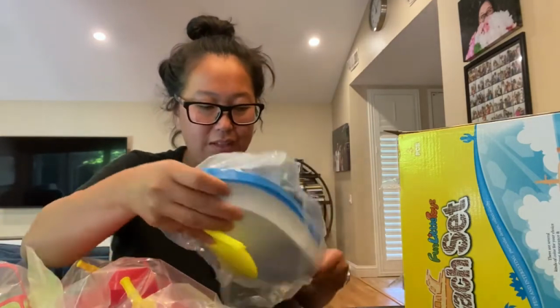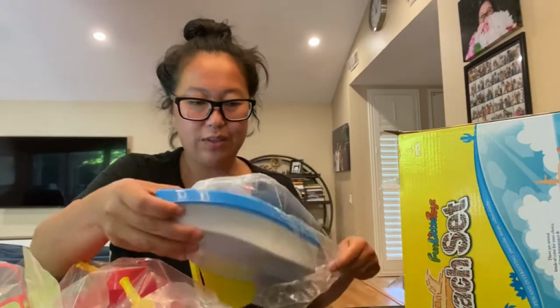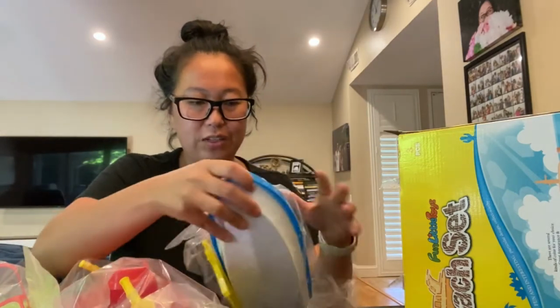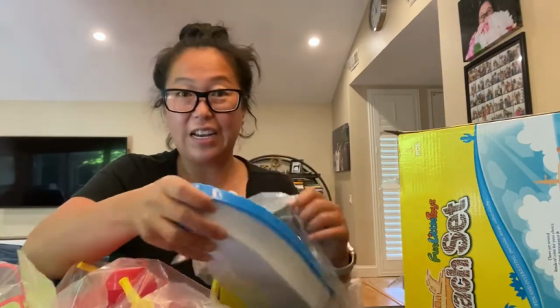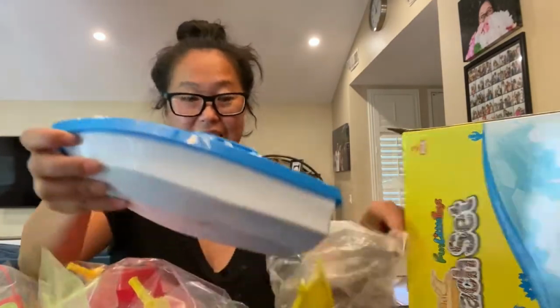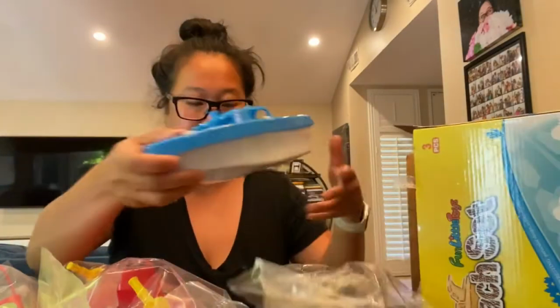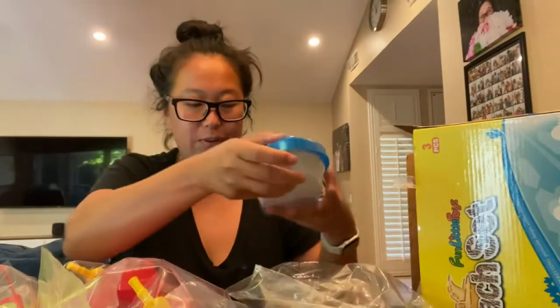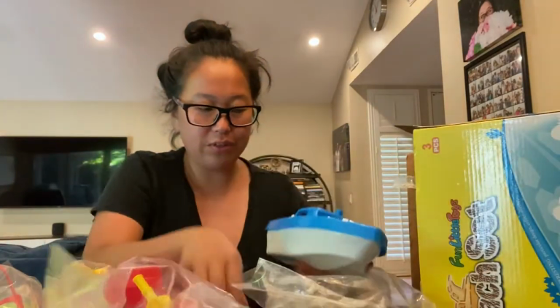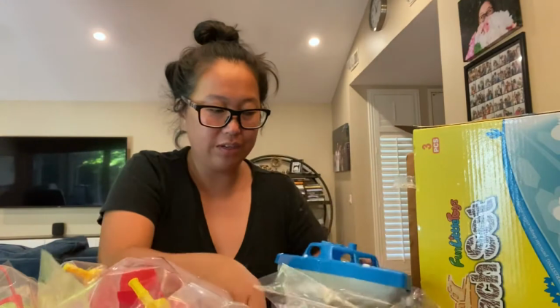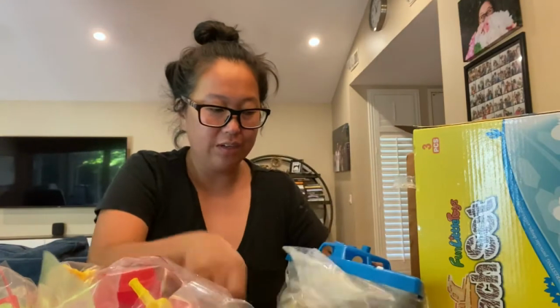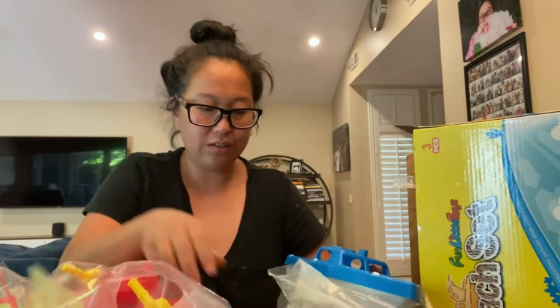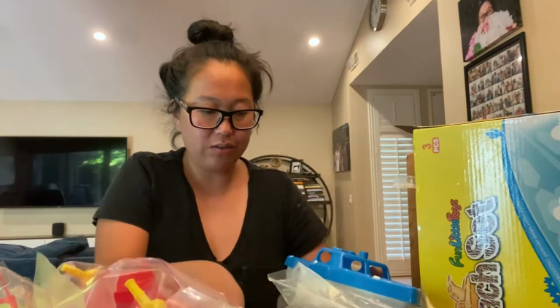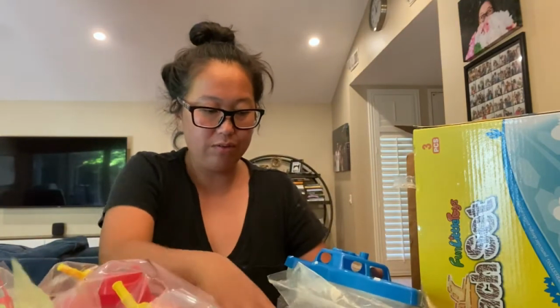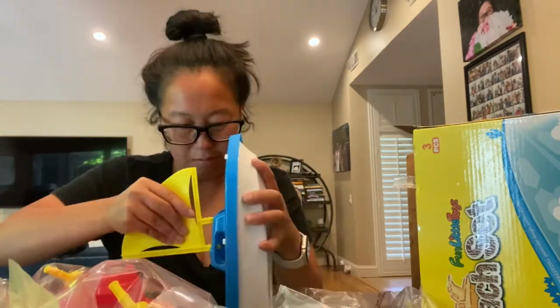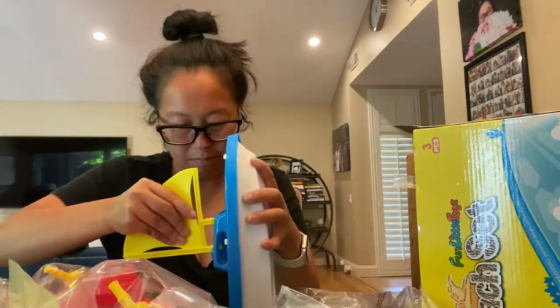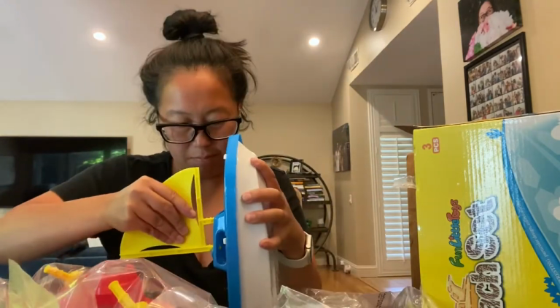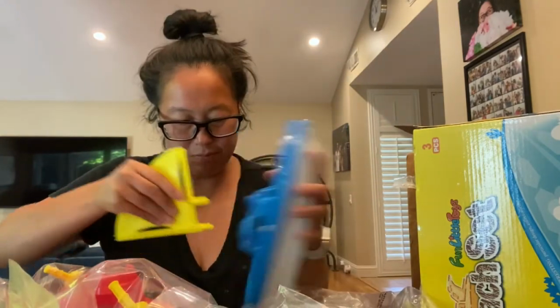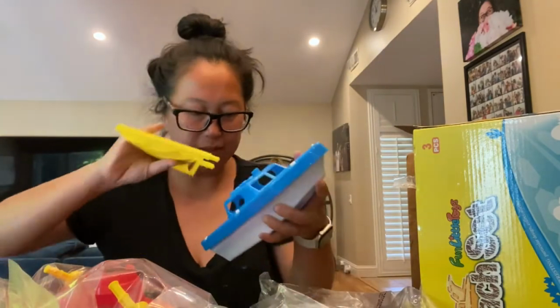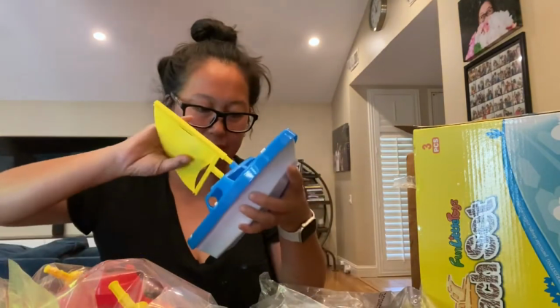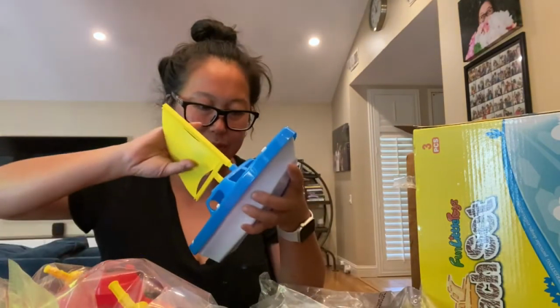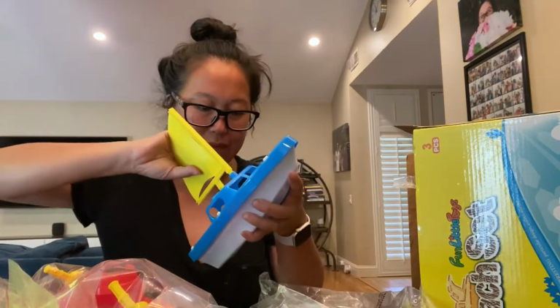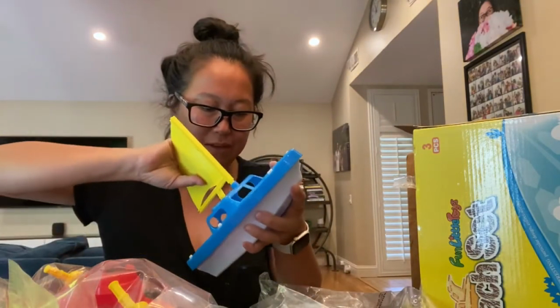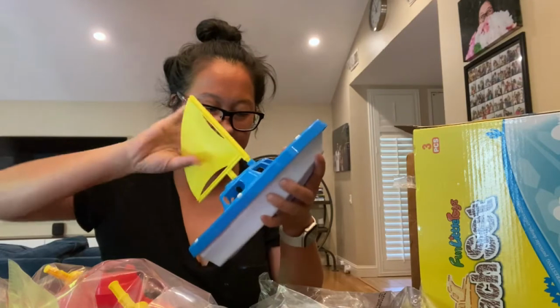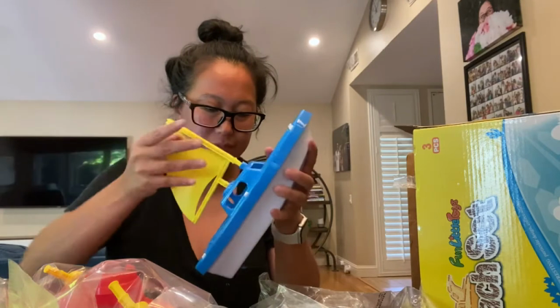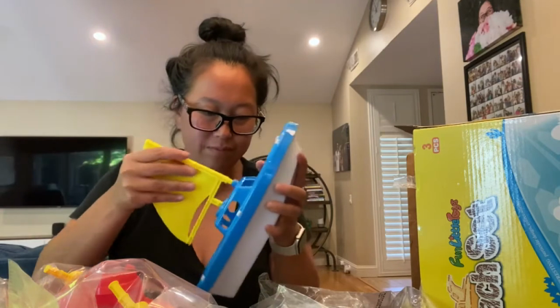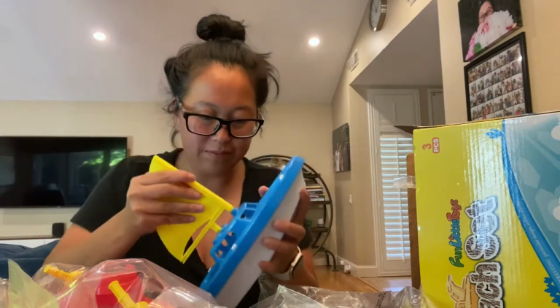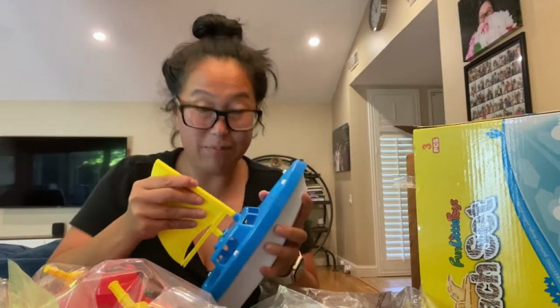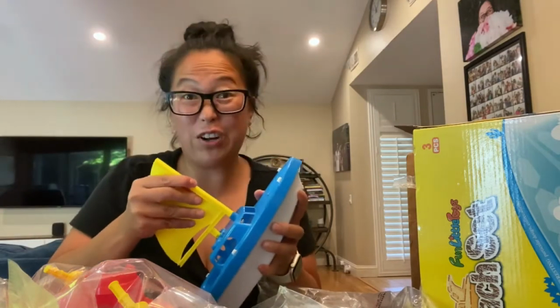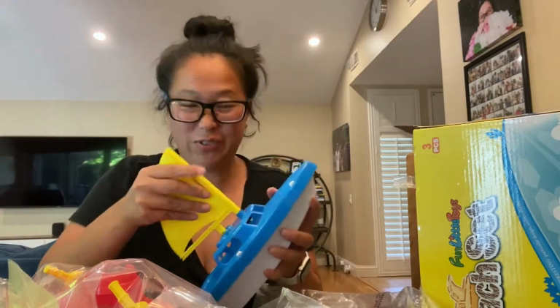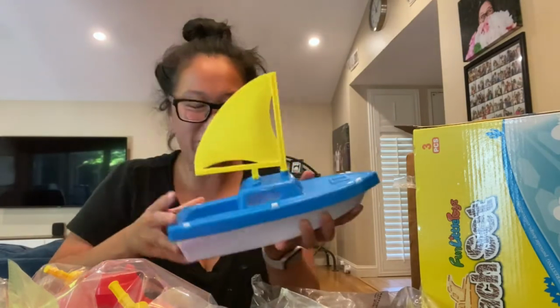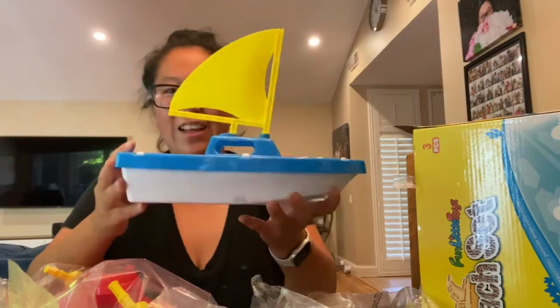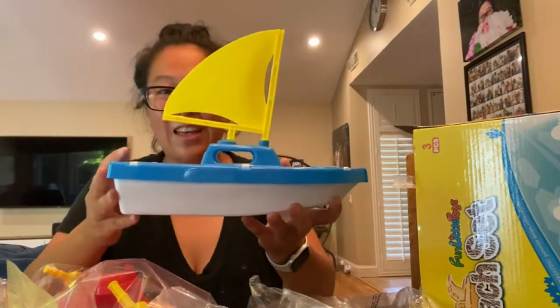This one looks like it is a sailboat — oops, wrong way, there we go — not a professional, like that.